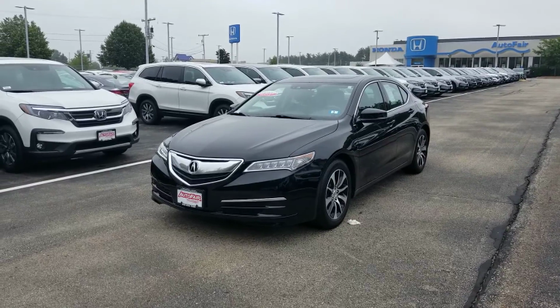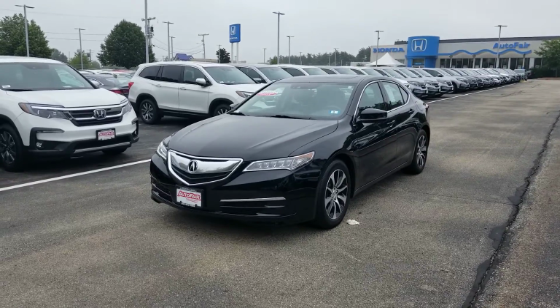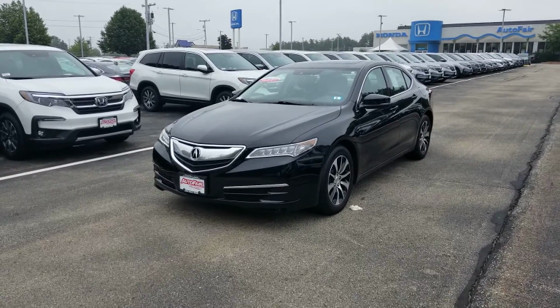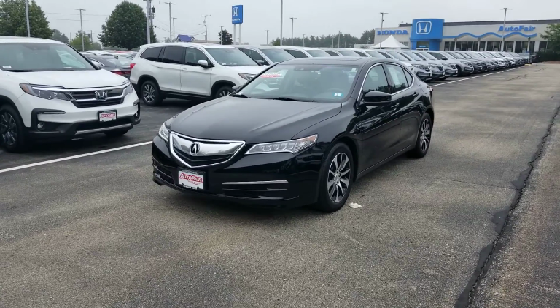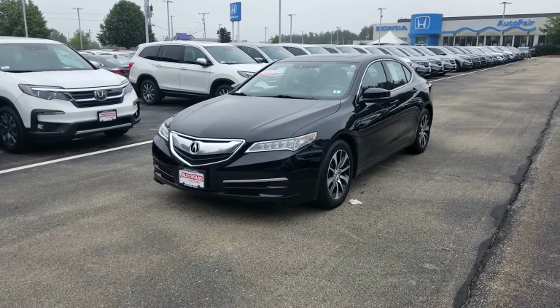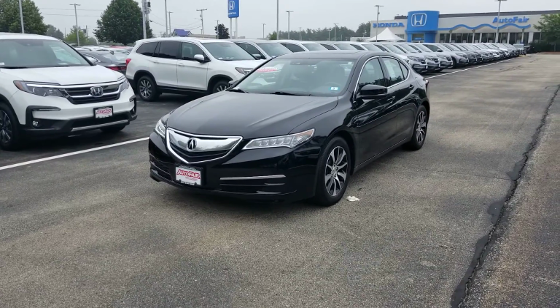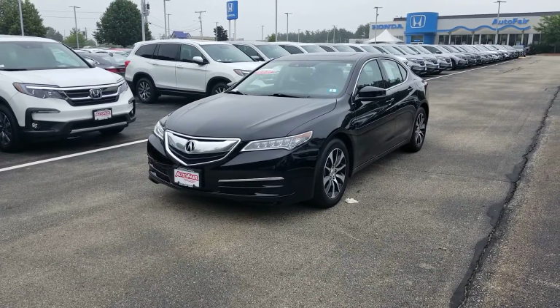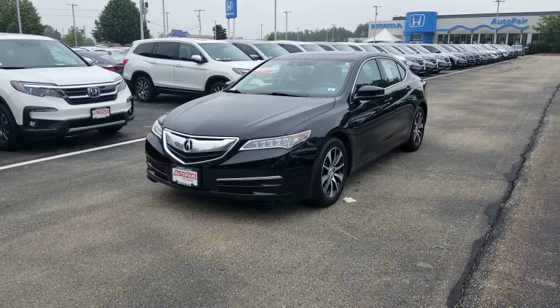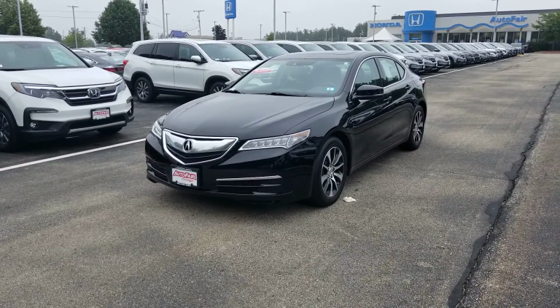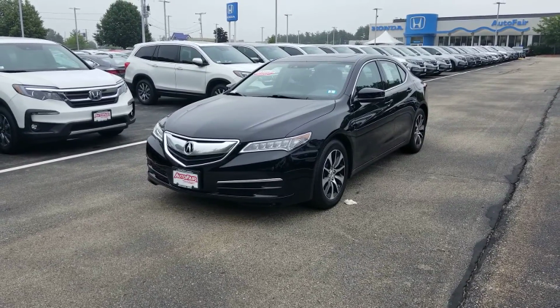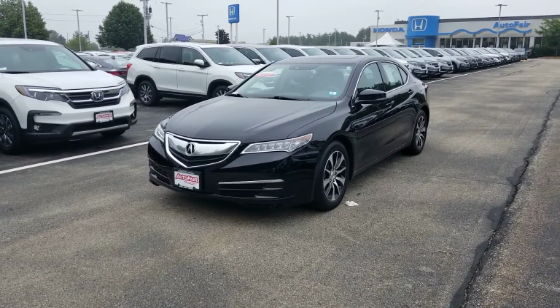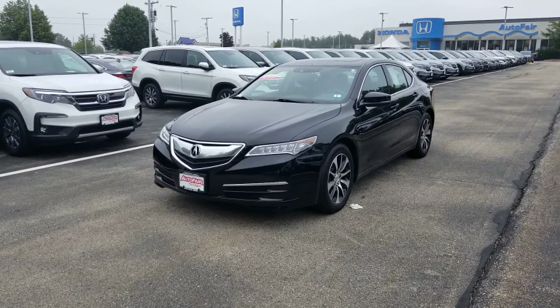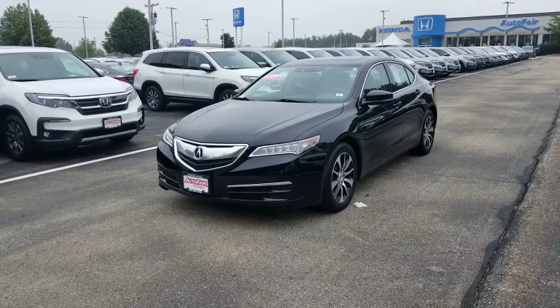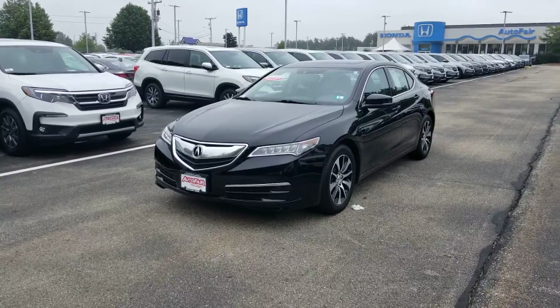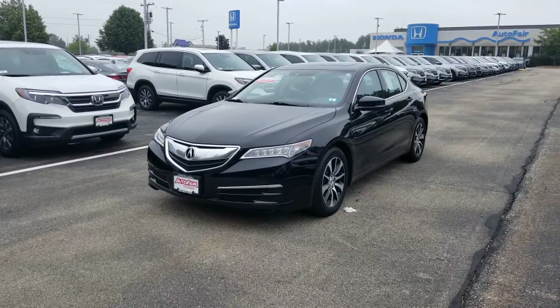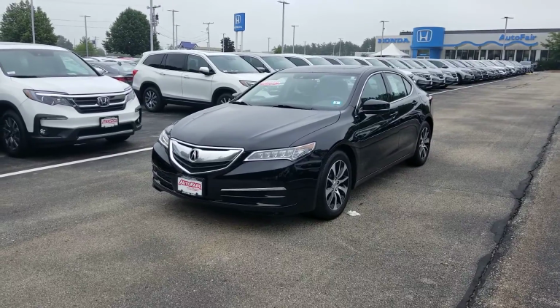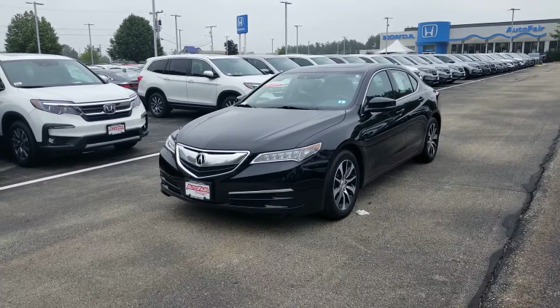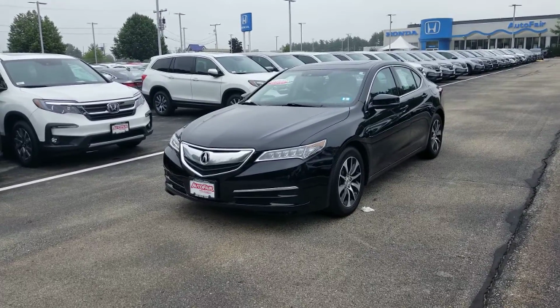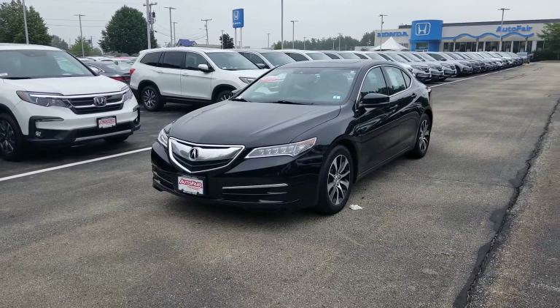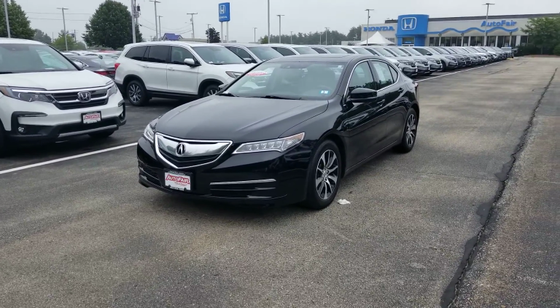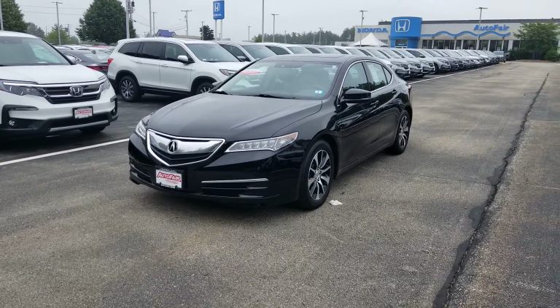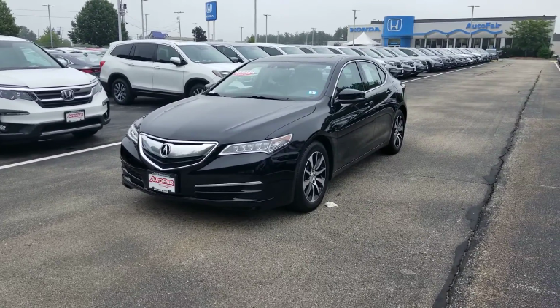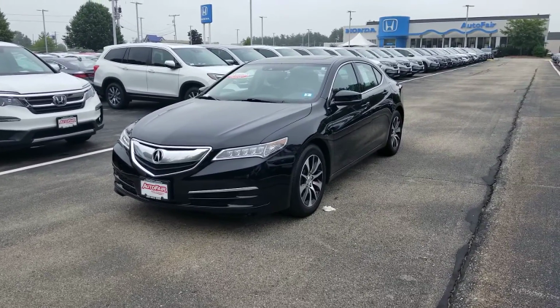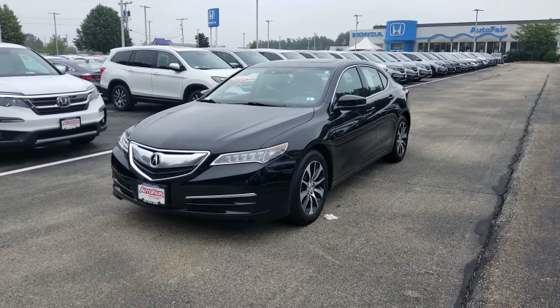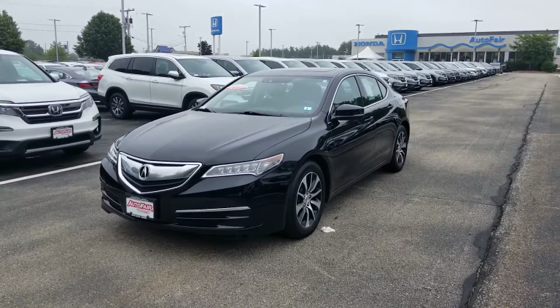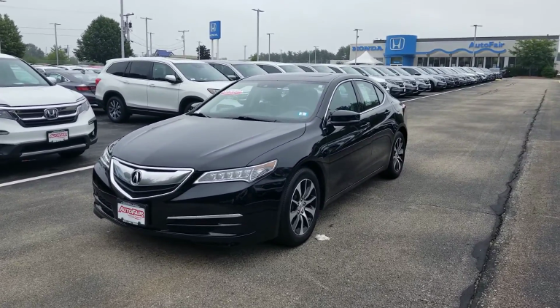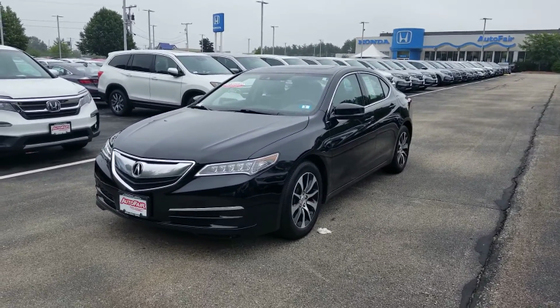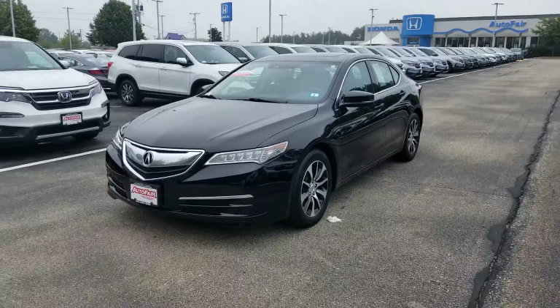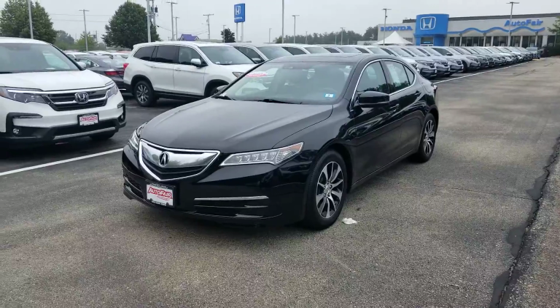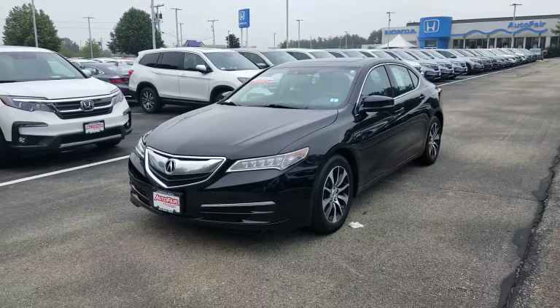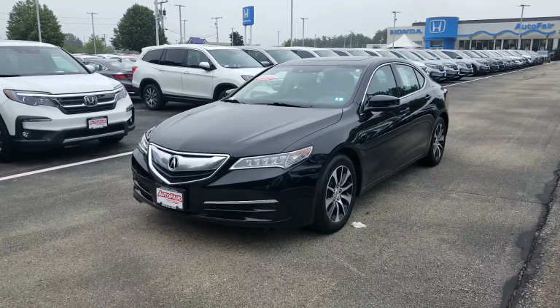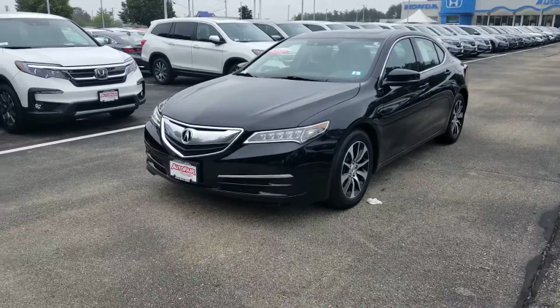I wanted to take the time real quick to get you a great video today on this 2017 black Acura TLX that we have in the inventory here. Great car, looks great all the way around. Loaded as well.